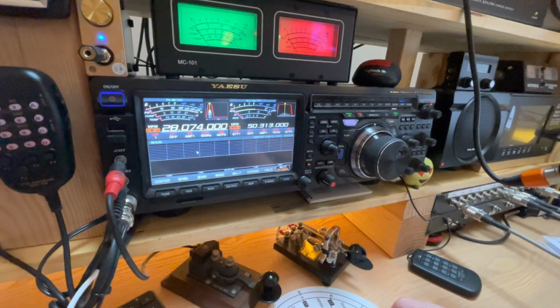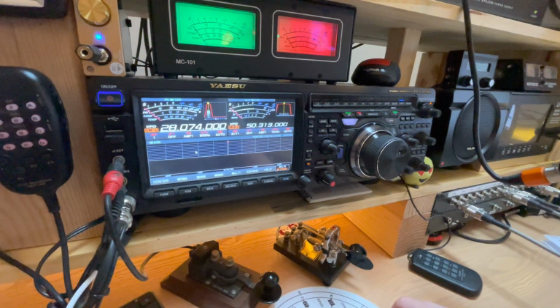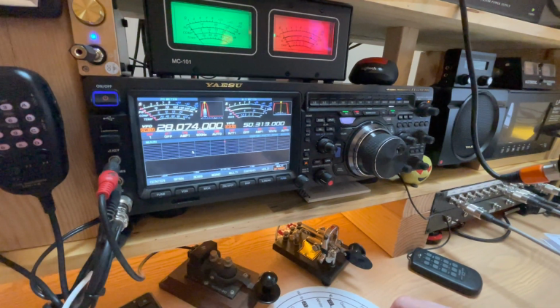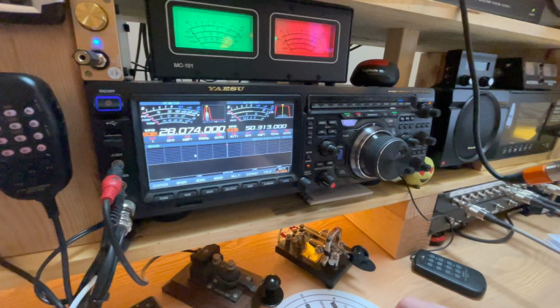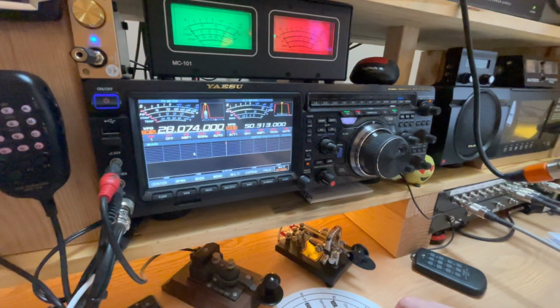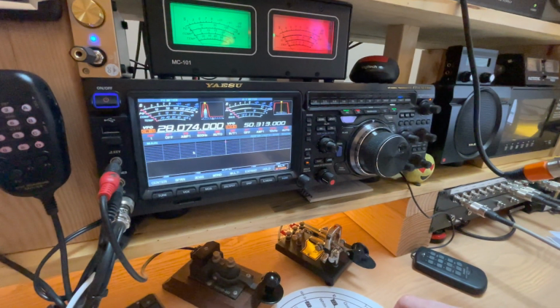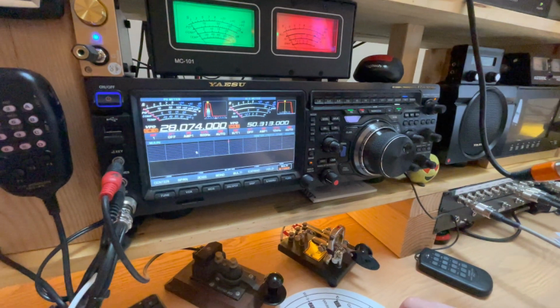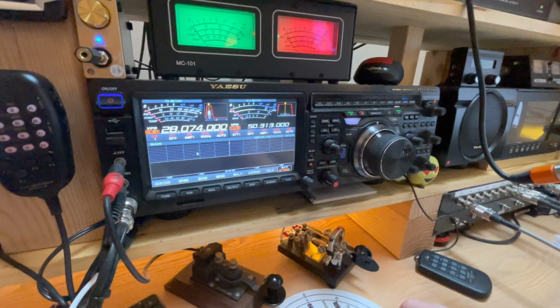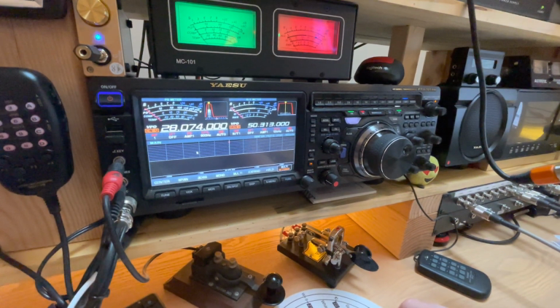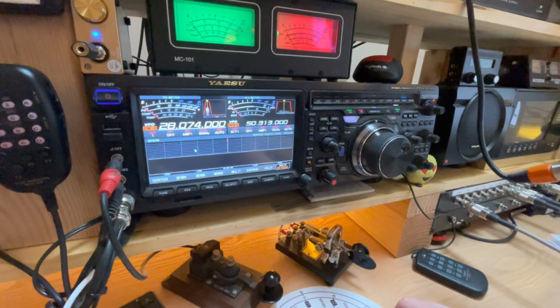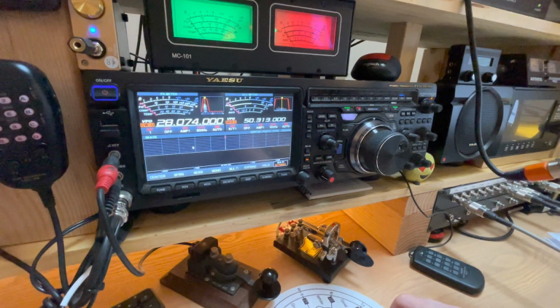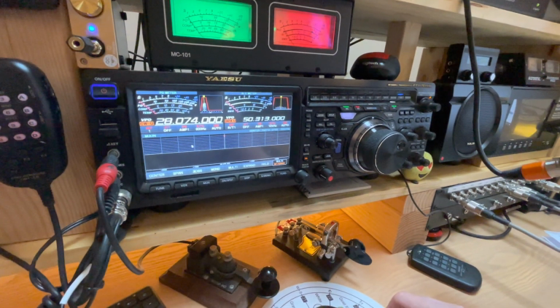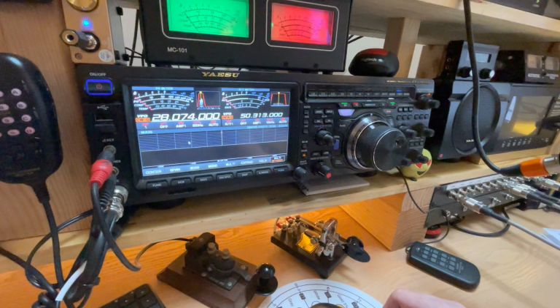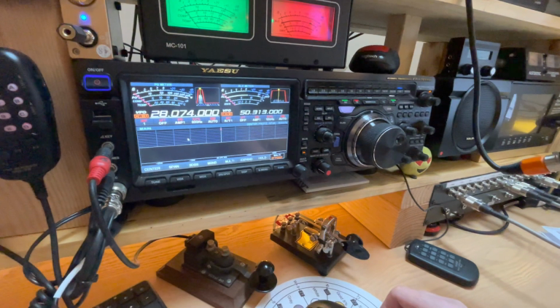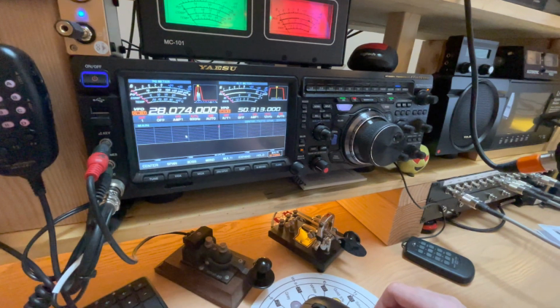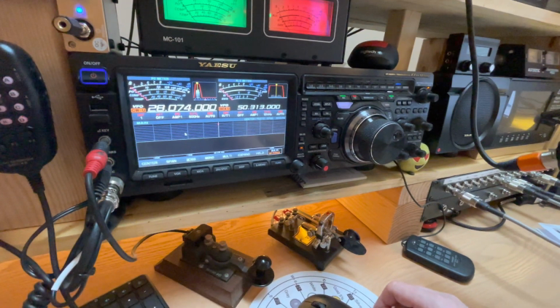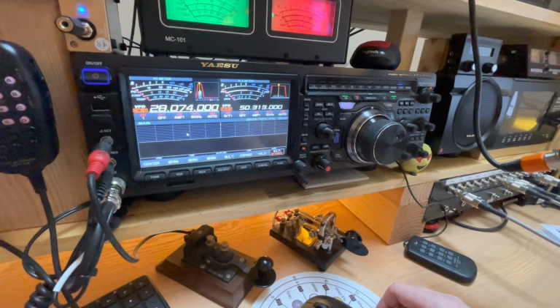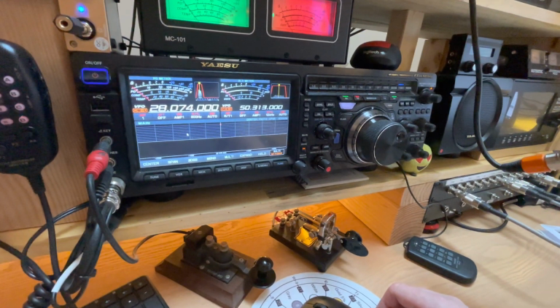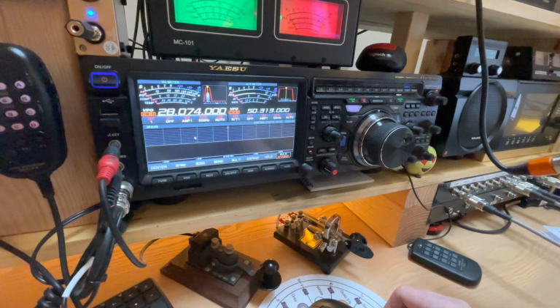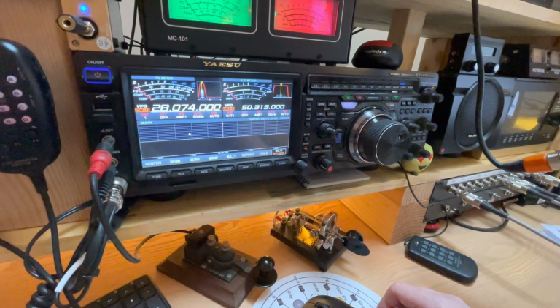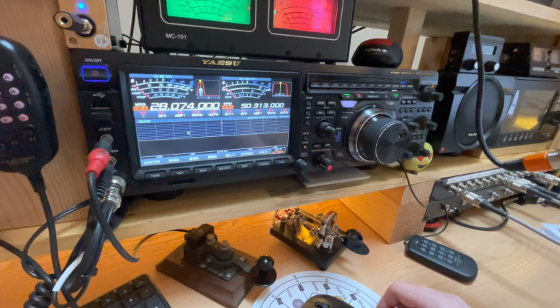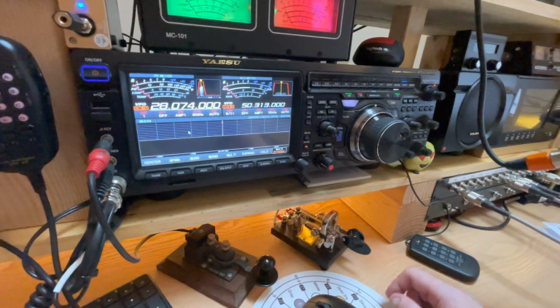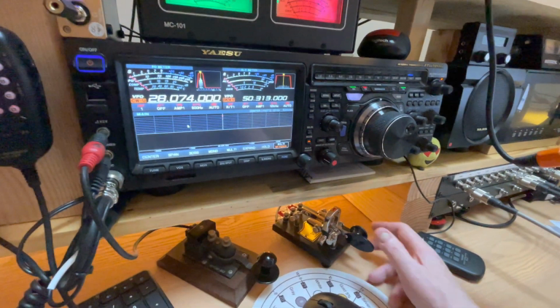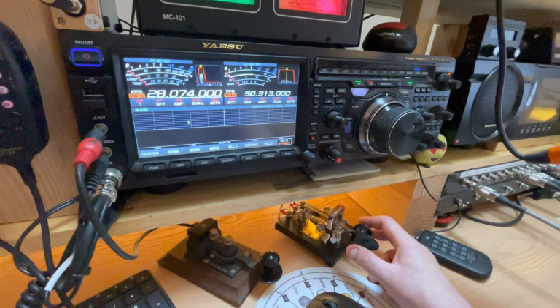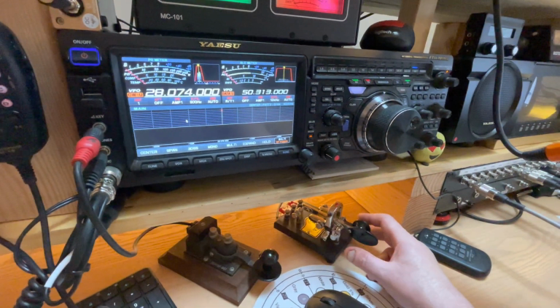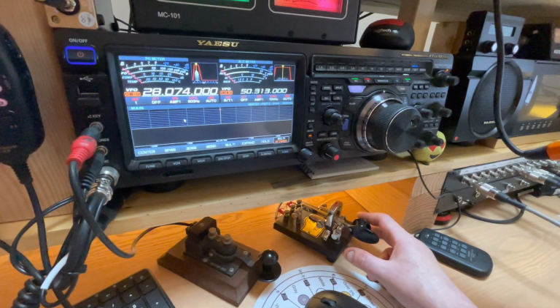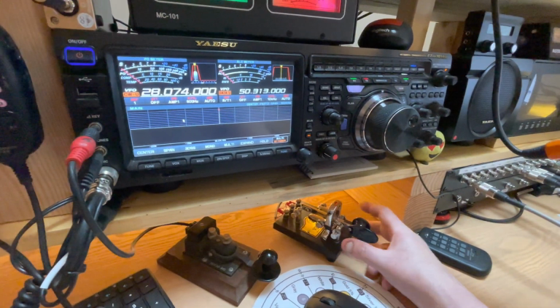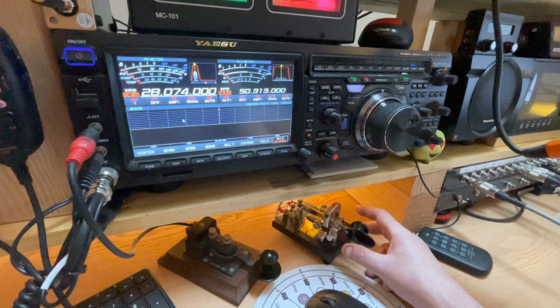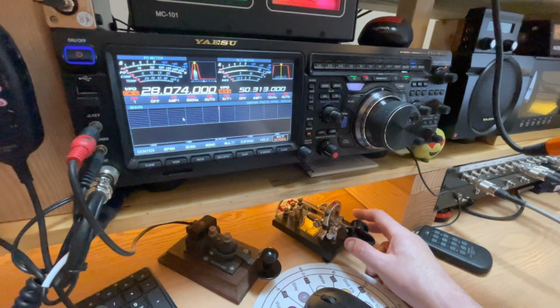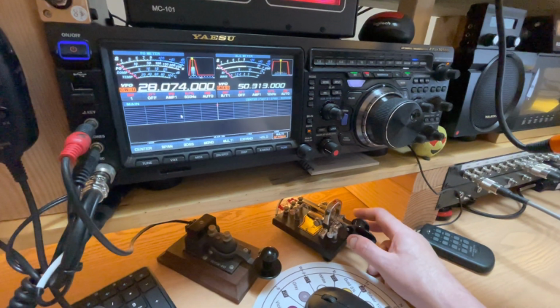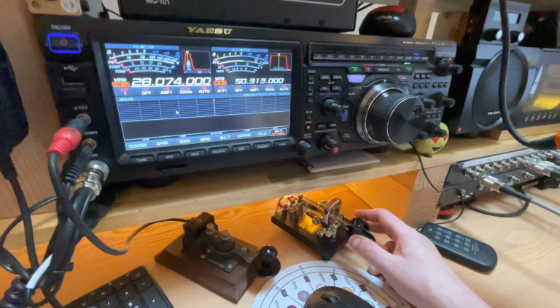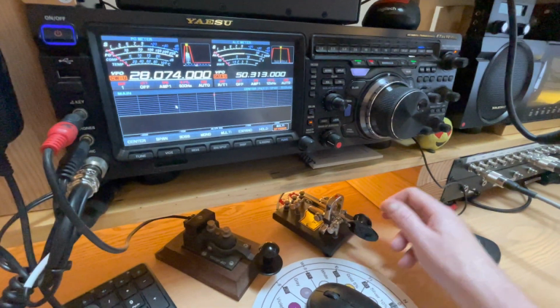Hello, this is Dave W7UUU, showing how my FTDX 101 works with the rear and front key jacks. I've got a VibroPlex paddle that is plugged into the rear.